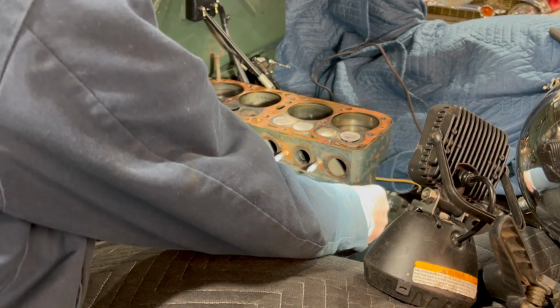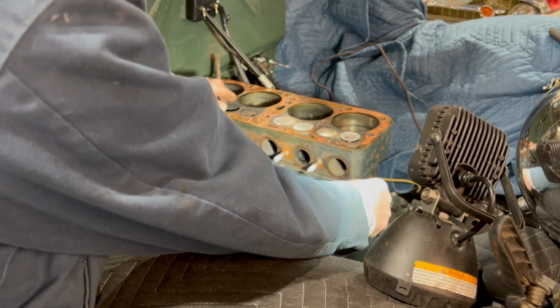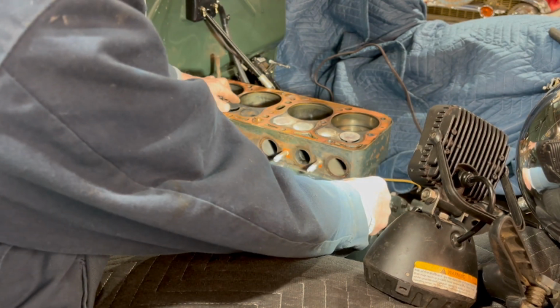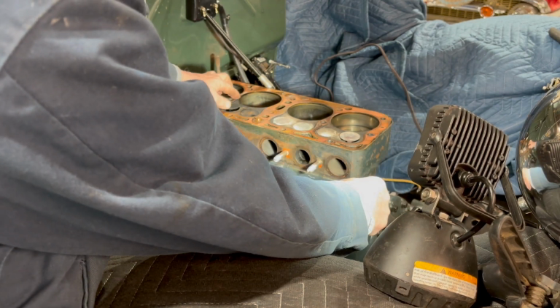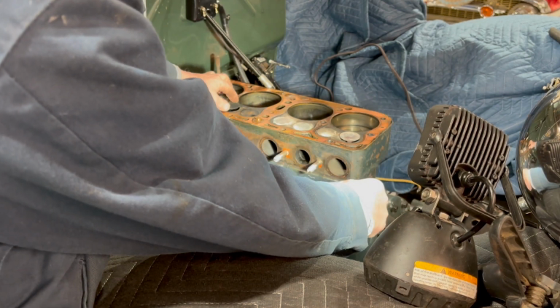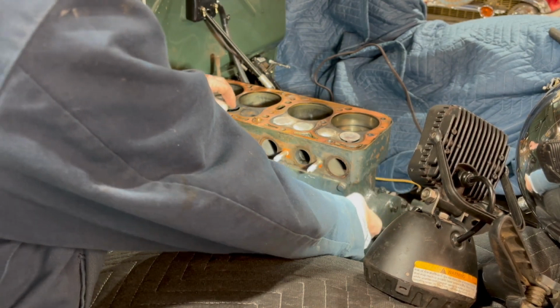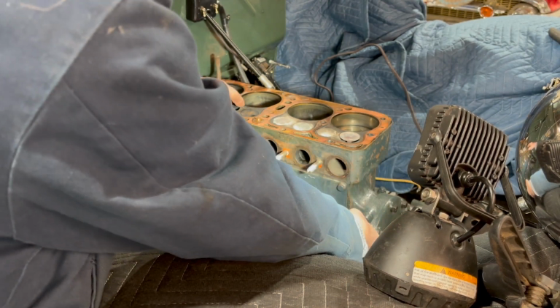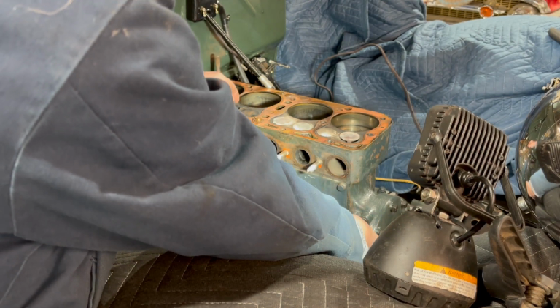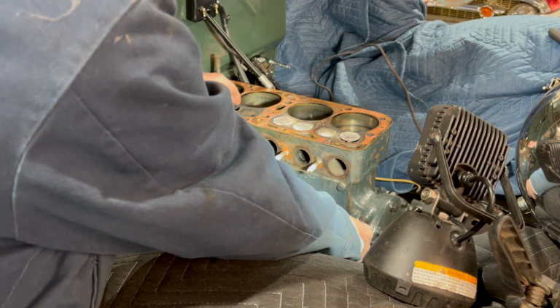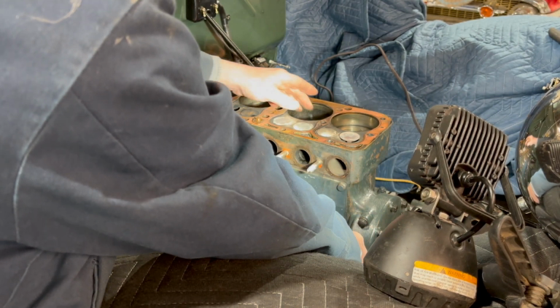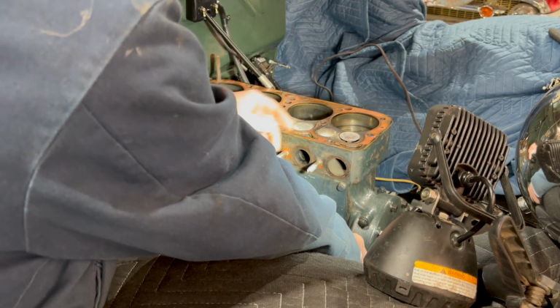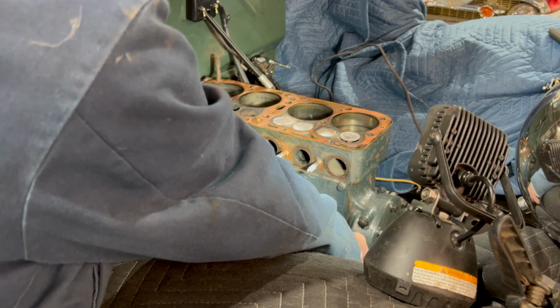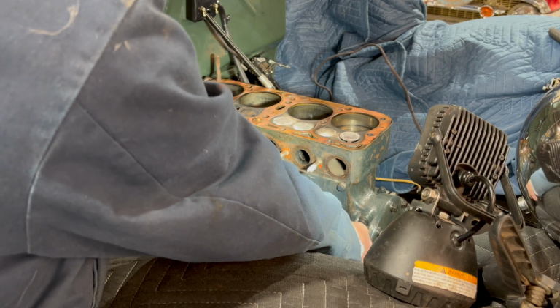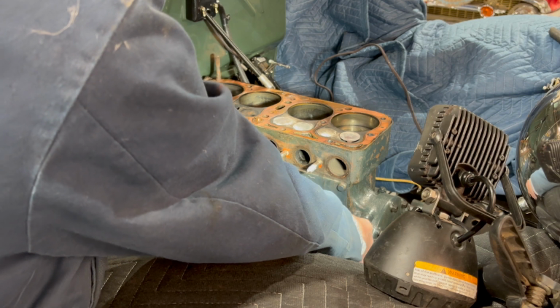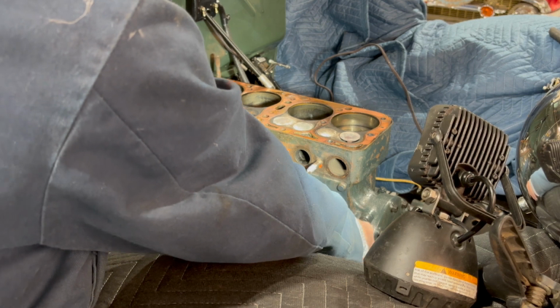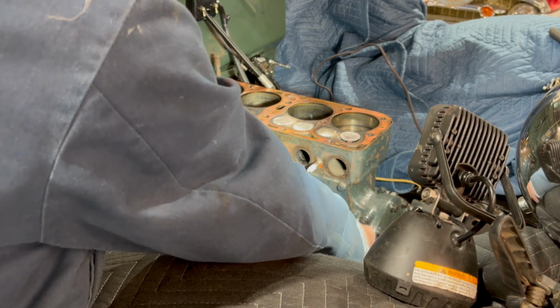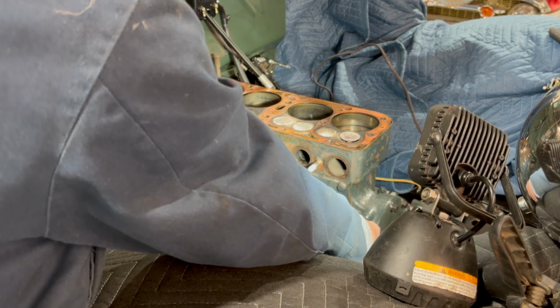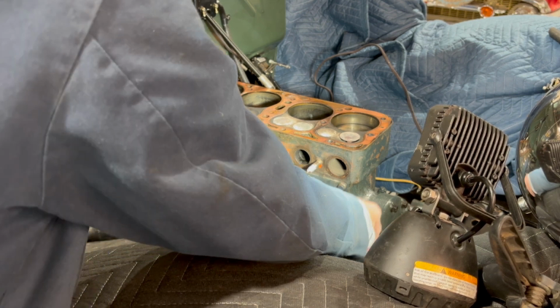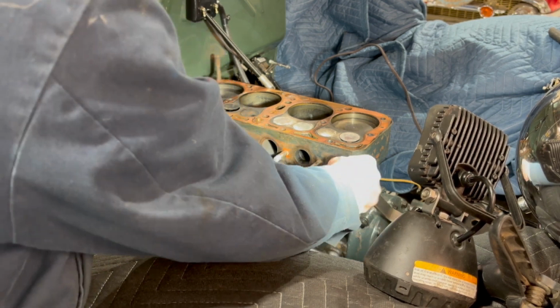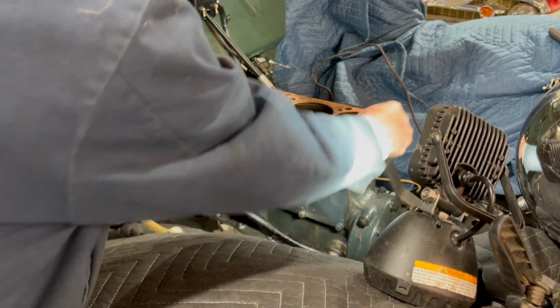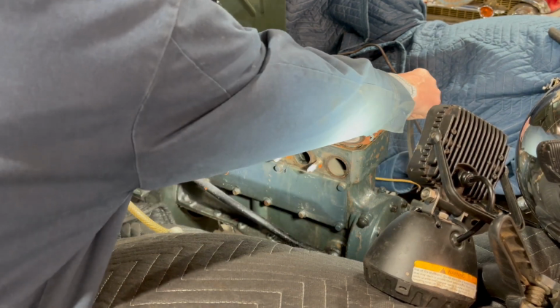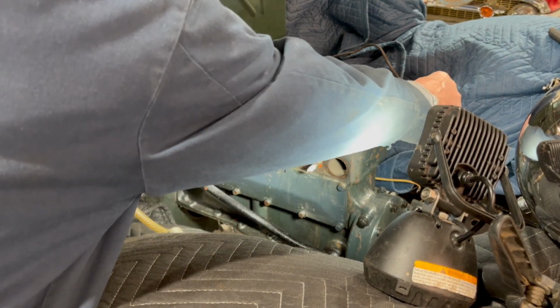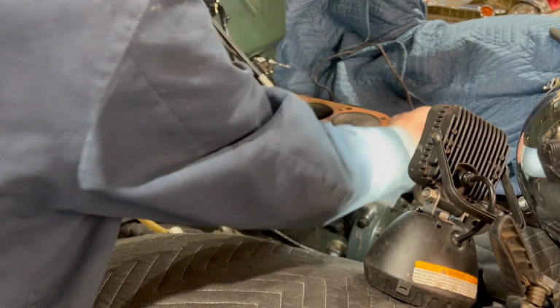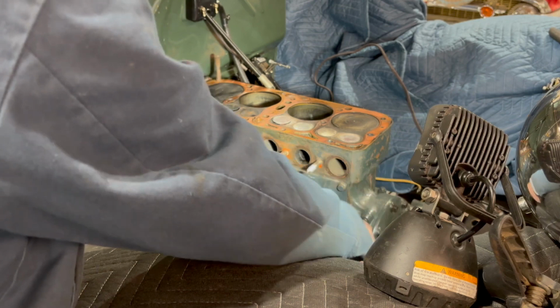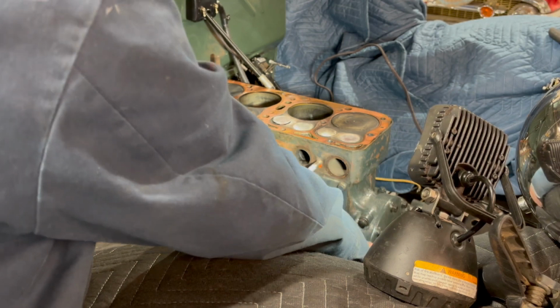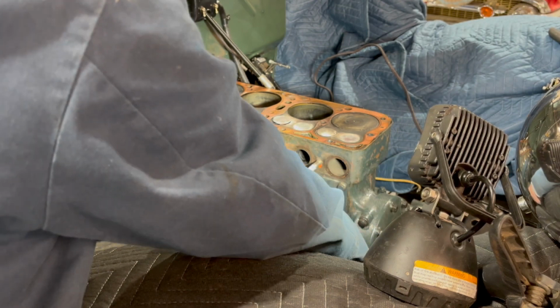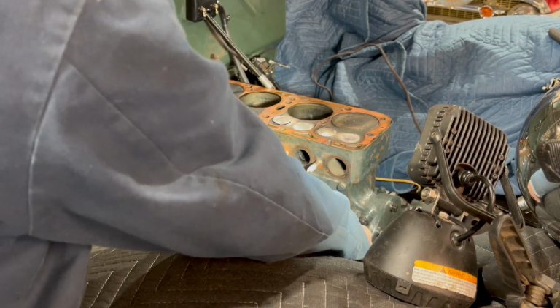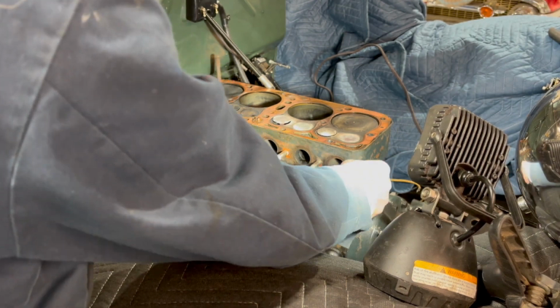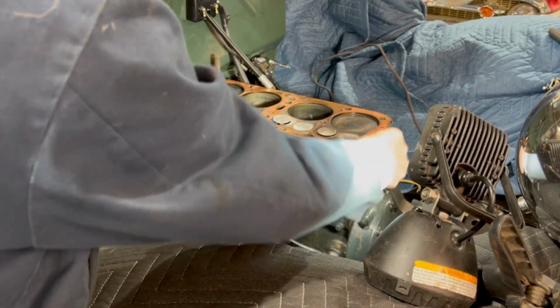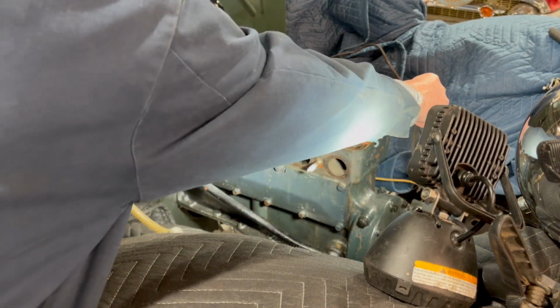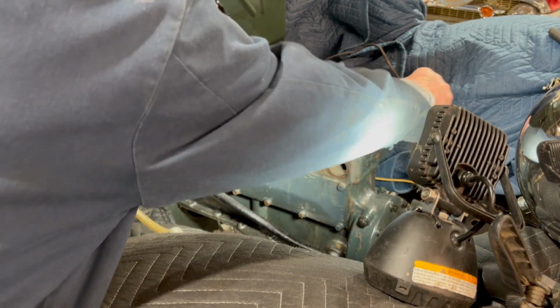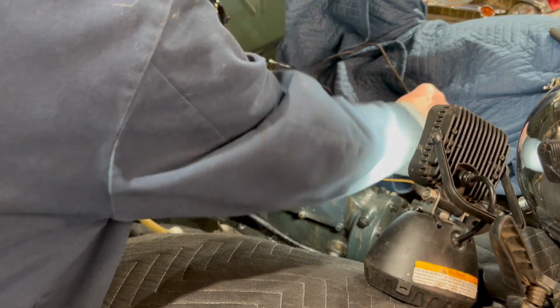They're real thin too. This engine's already 125 thousandths over, so we're gonna have to sleeve it or get a block to overhaul it.